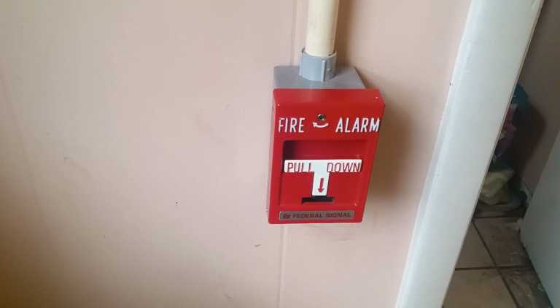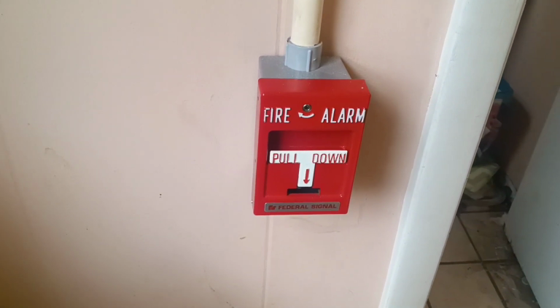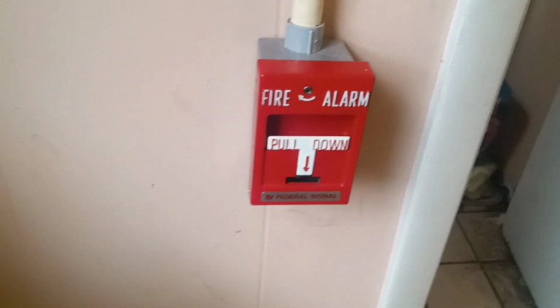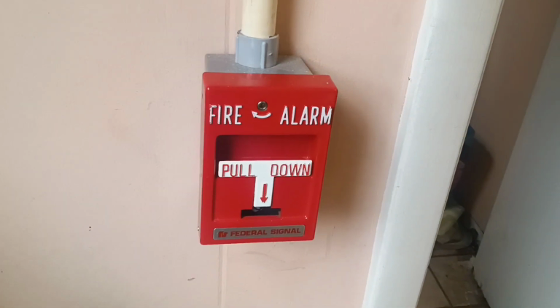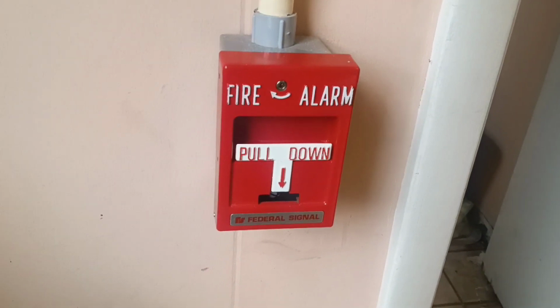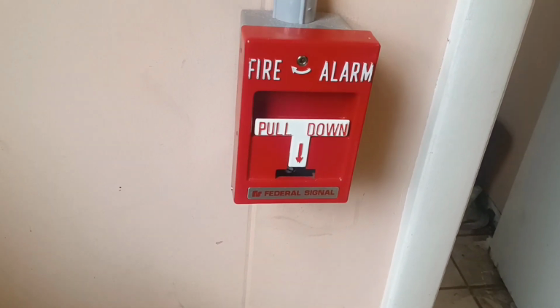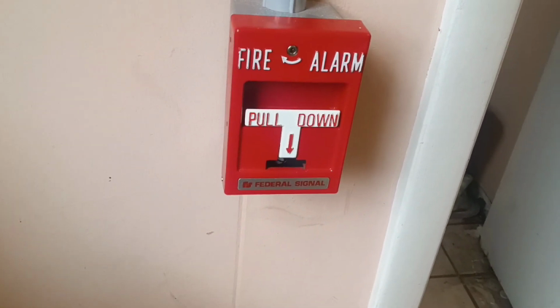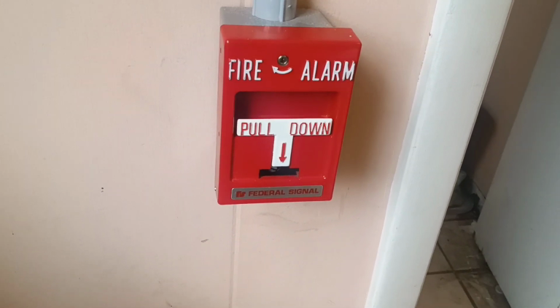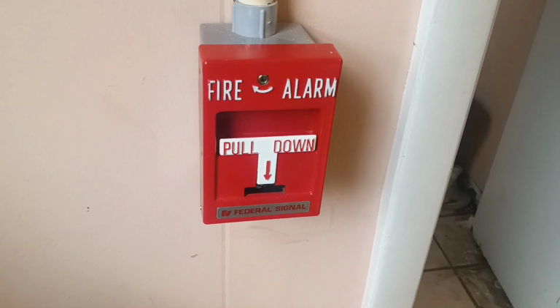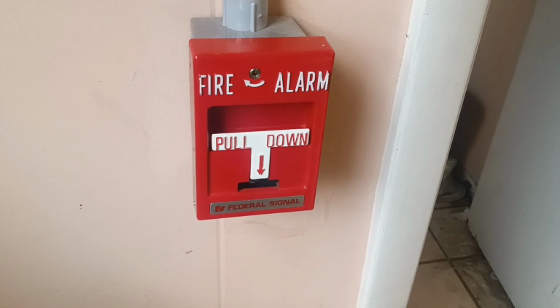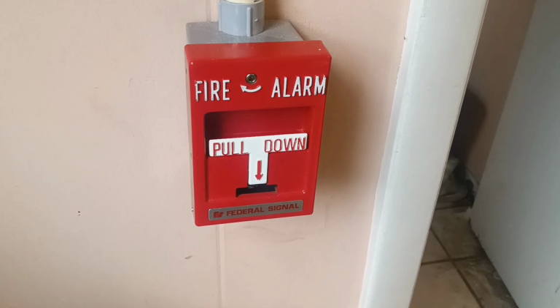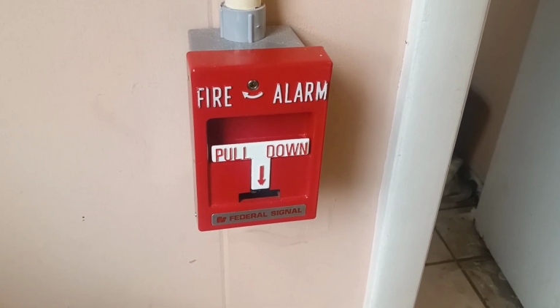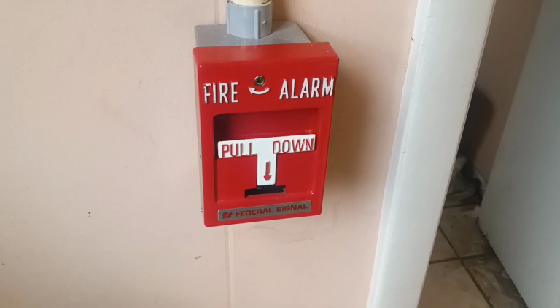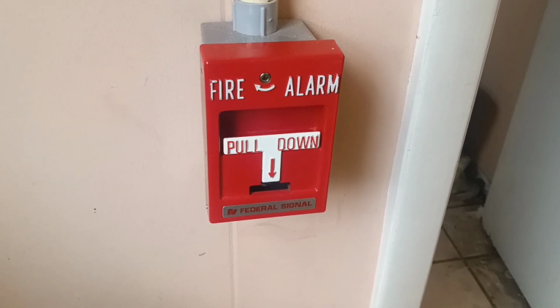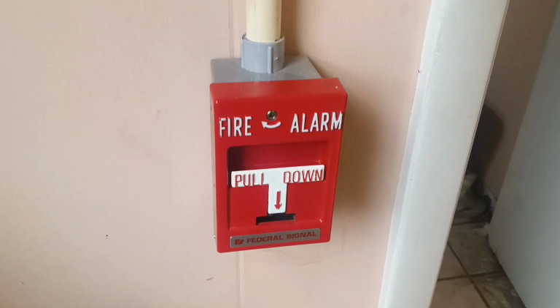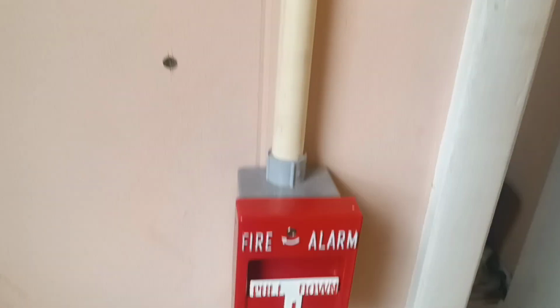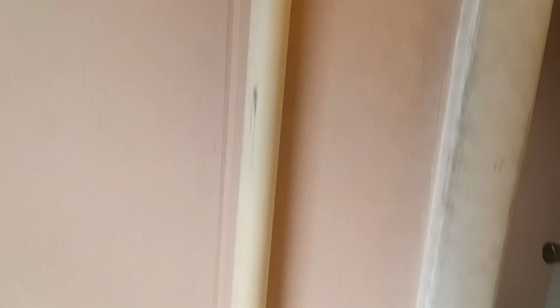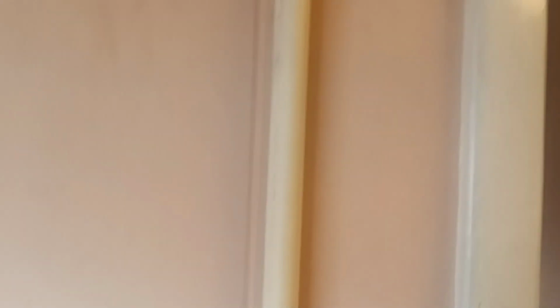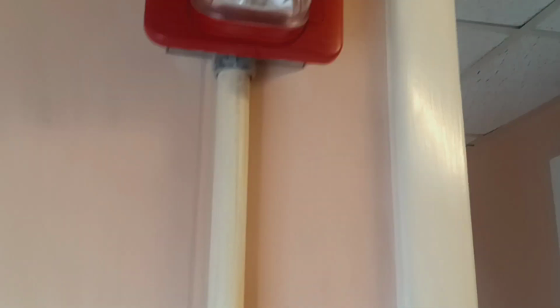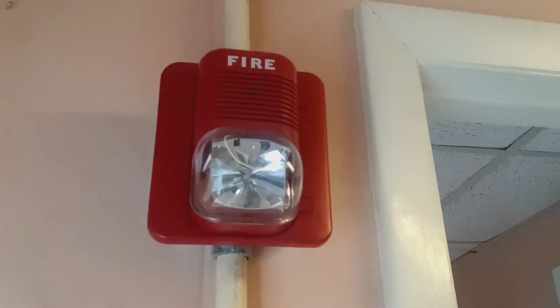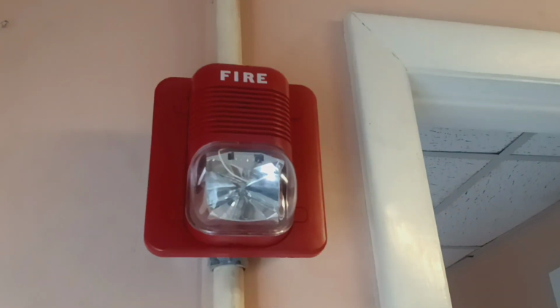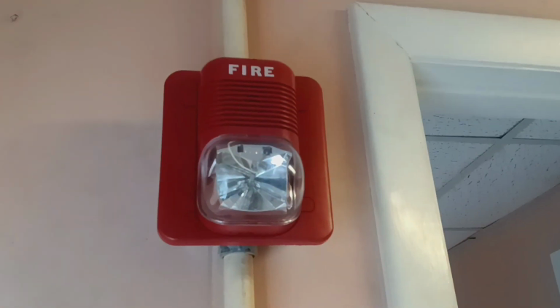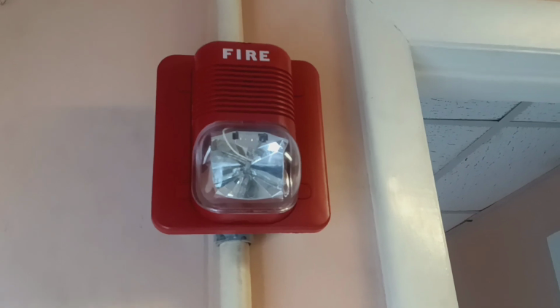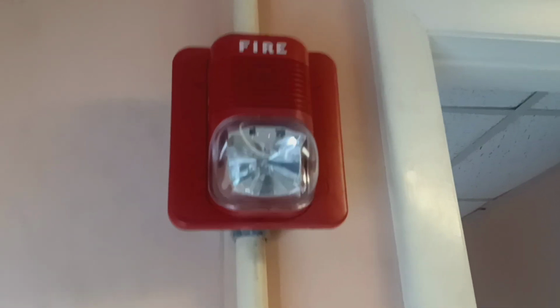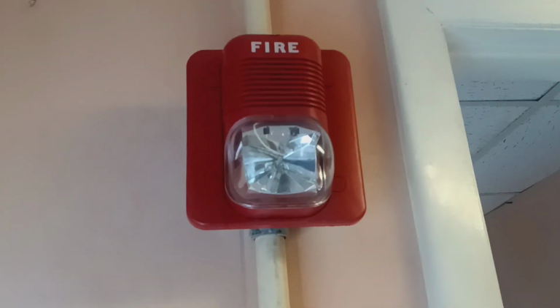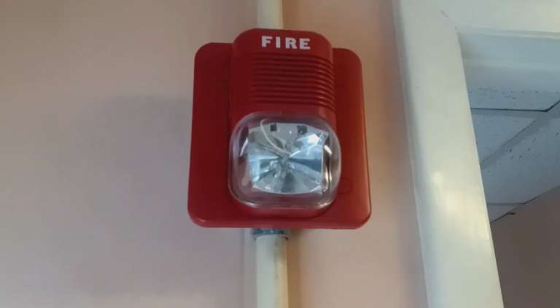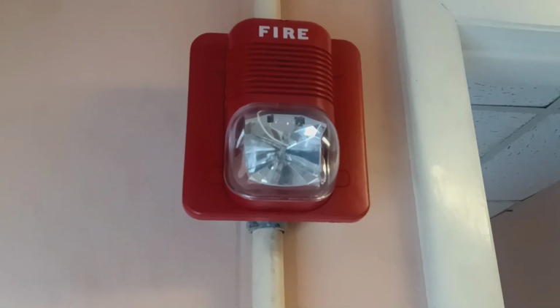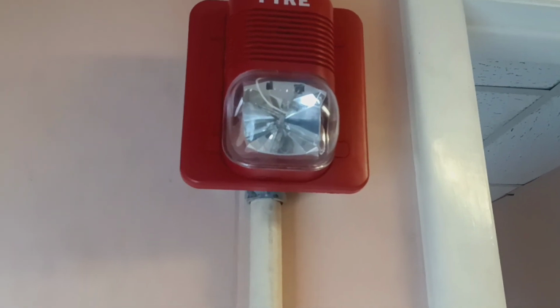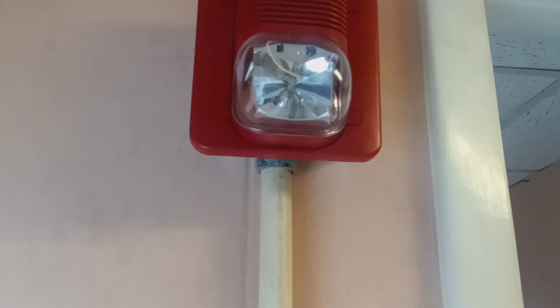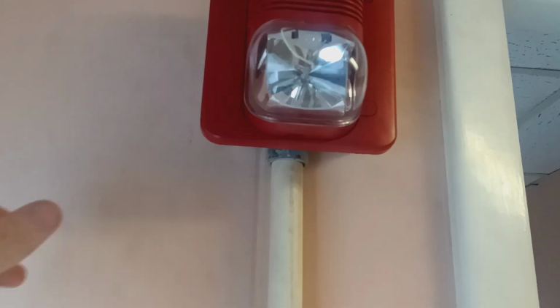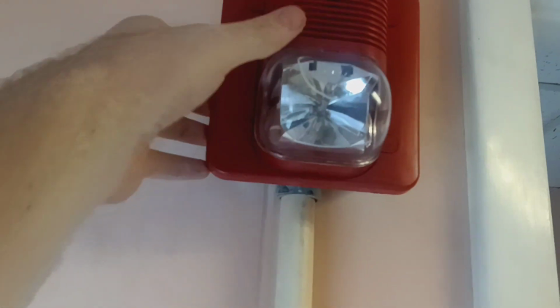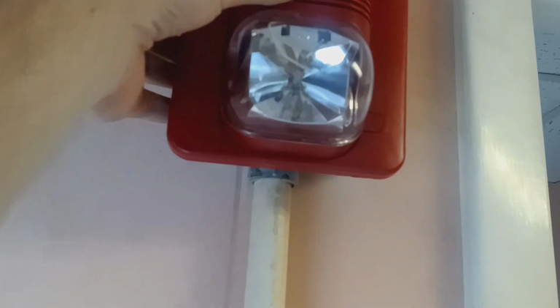I got my Federal Signal rebranded RMSG T-bar here going up. I got my Classic Specter Alert, but it's actually falling off.